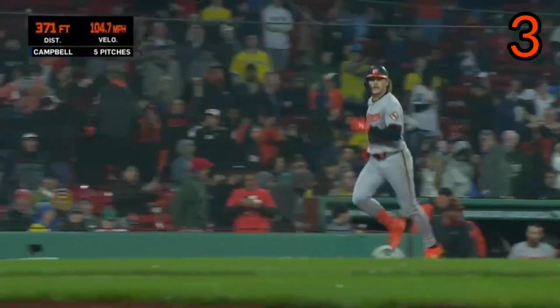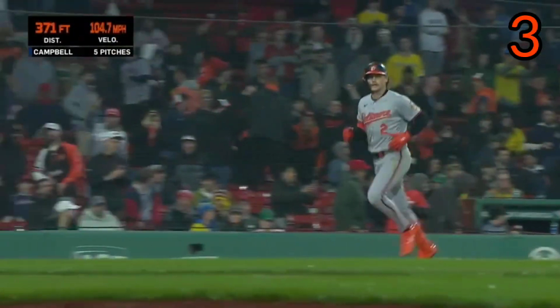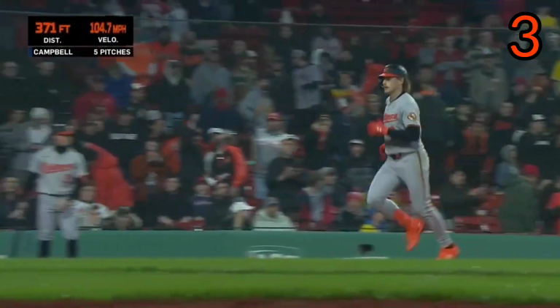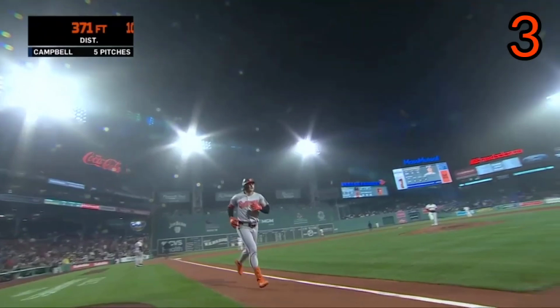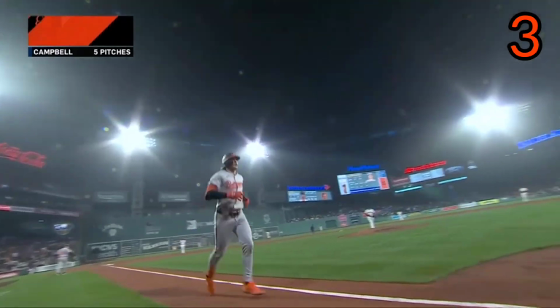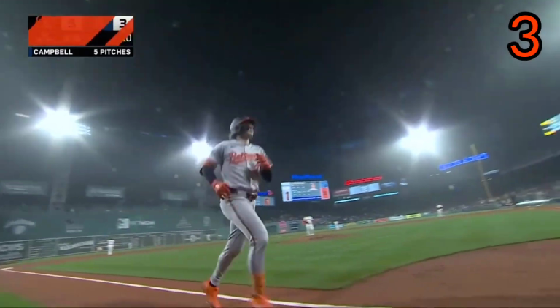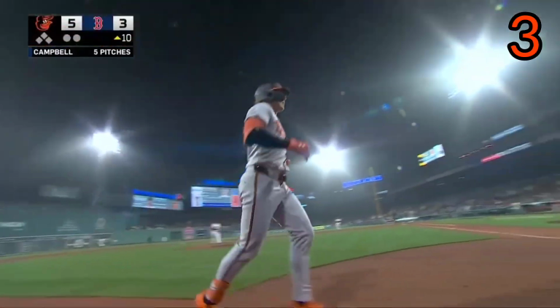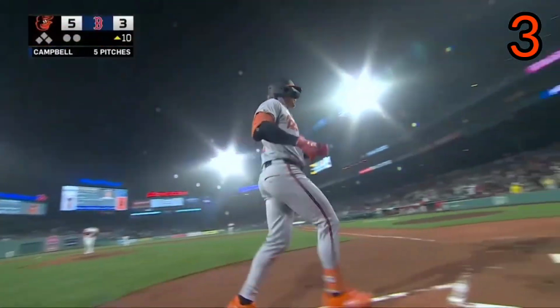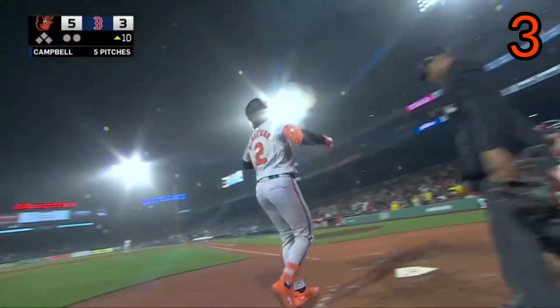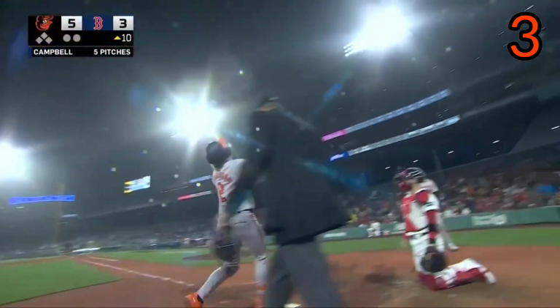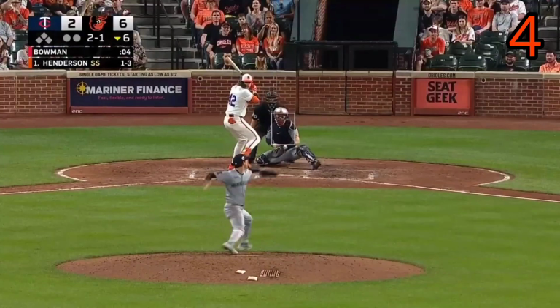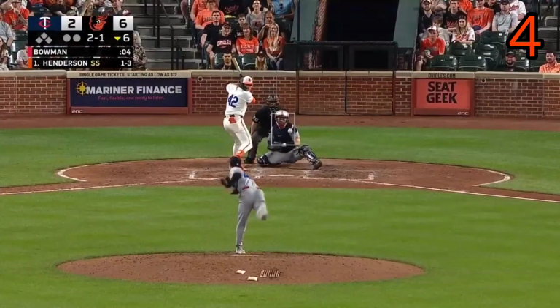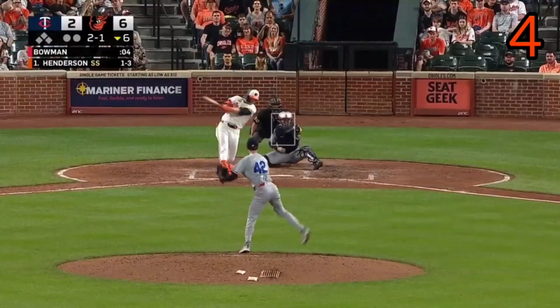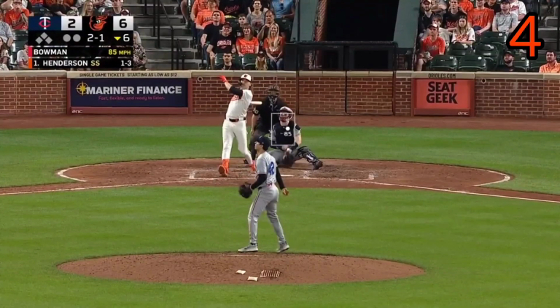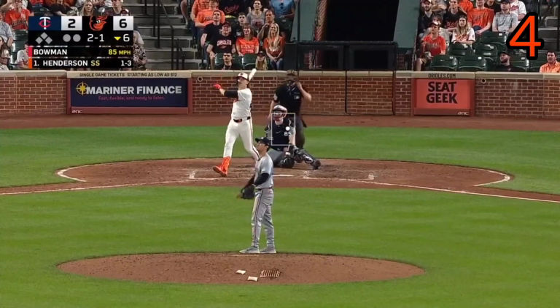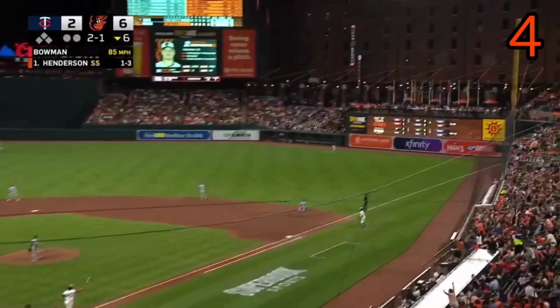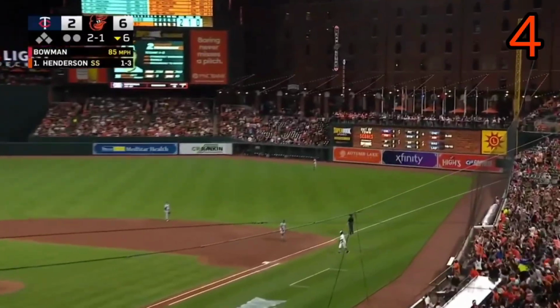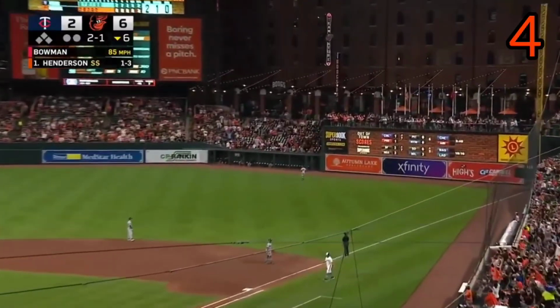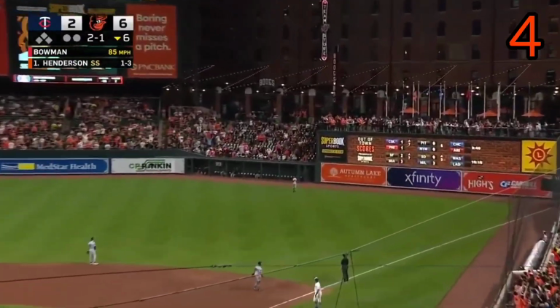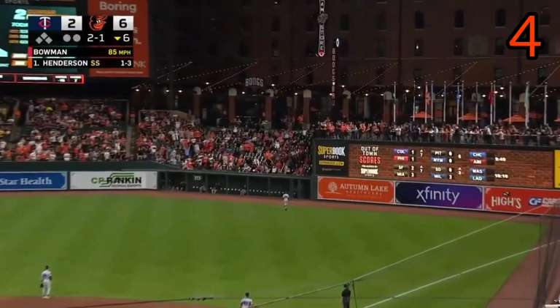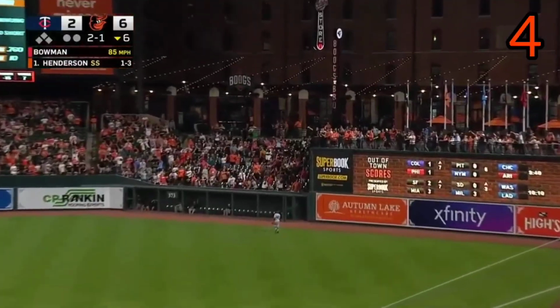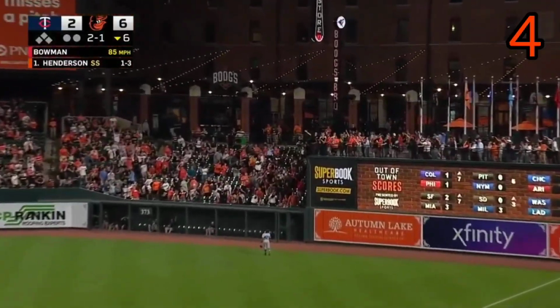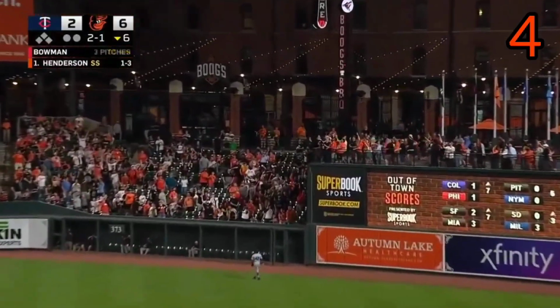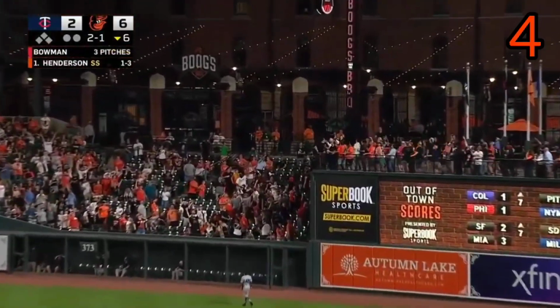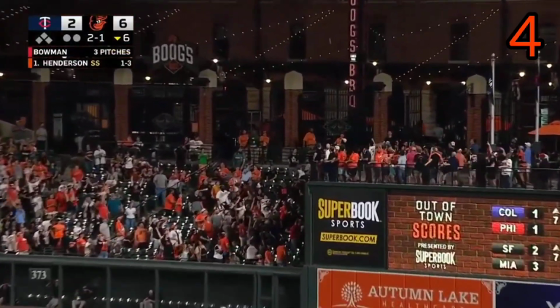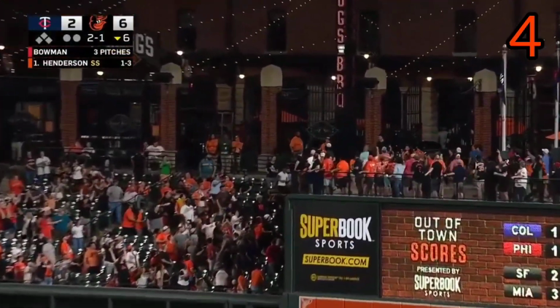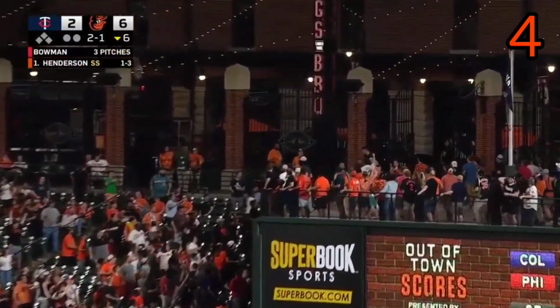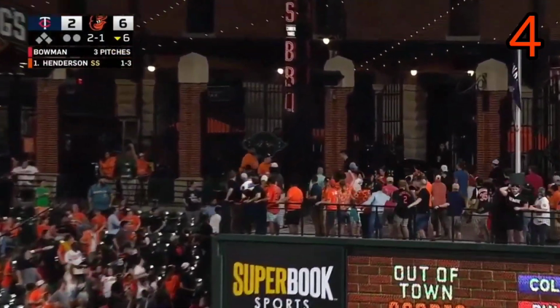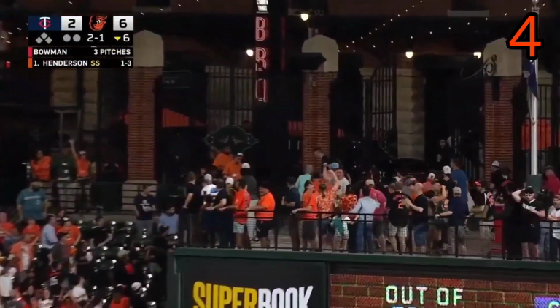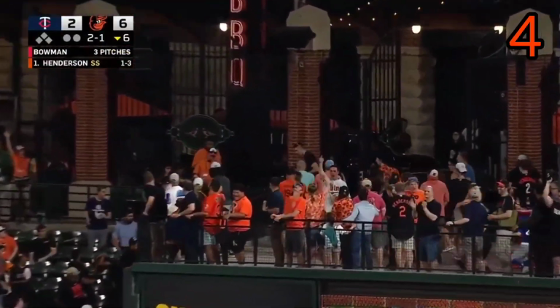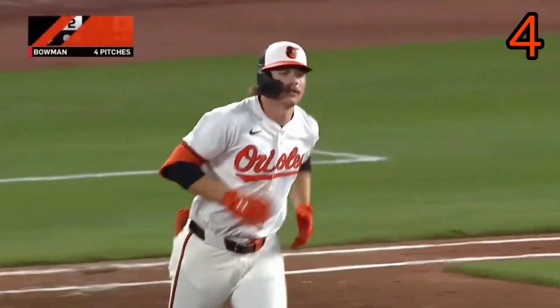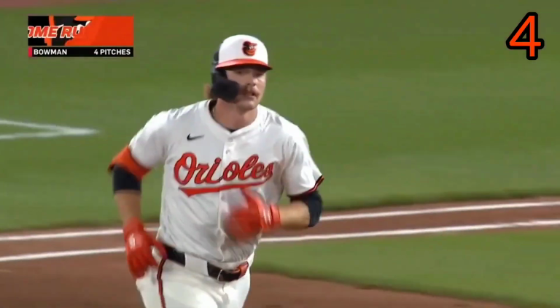A good matchup it was indeed. And Henderson destroys it. Look out below. My goodness.